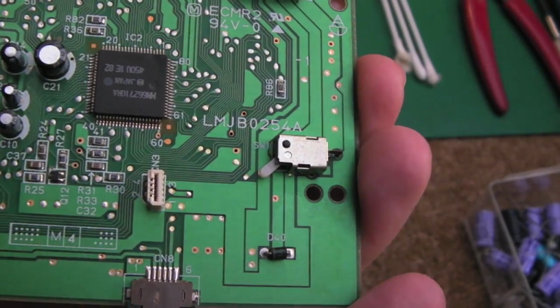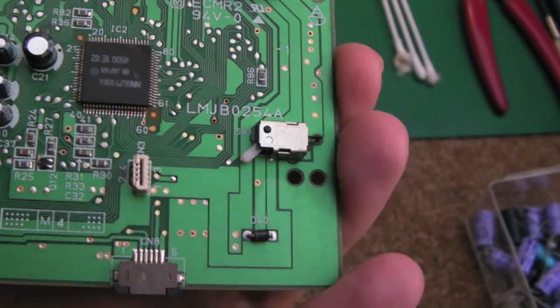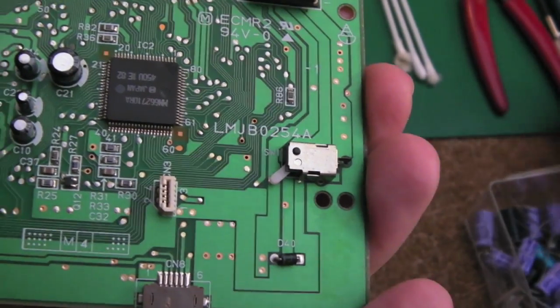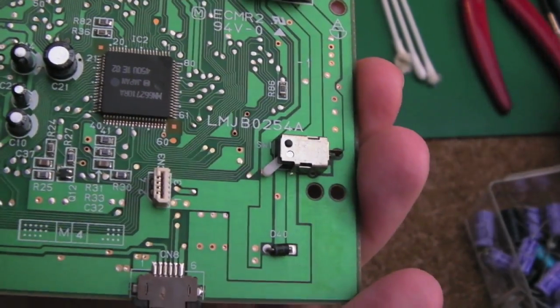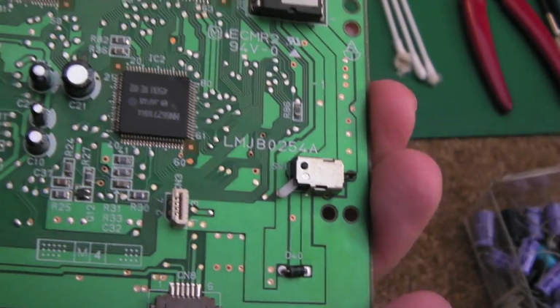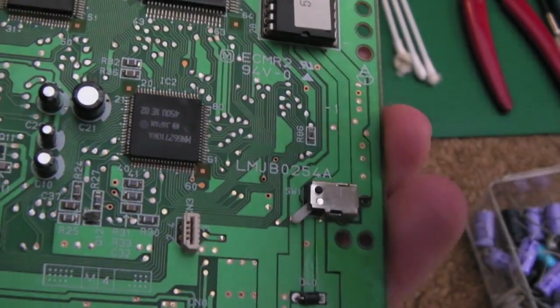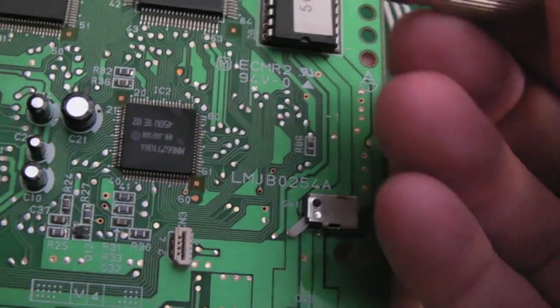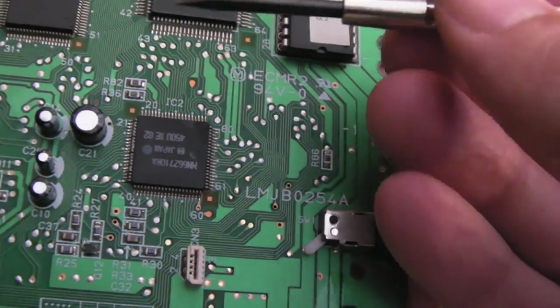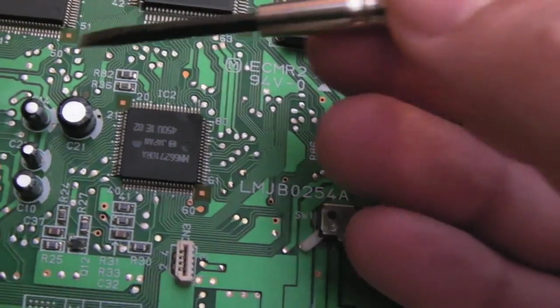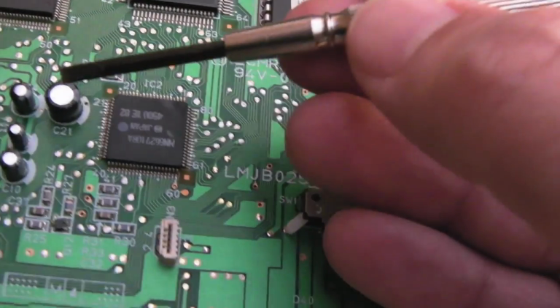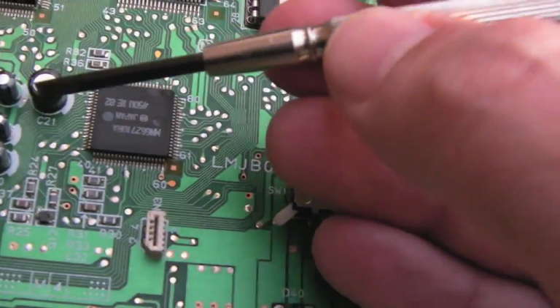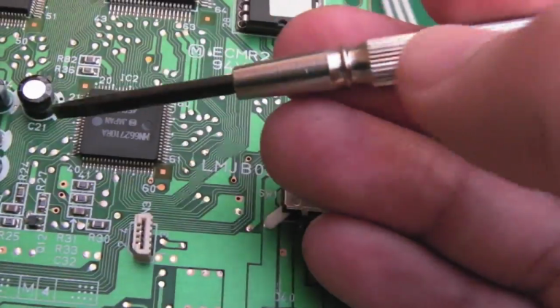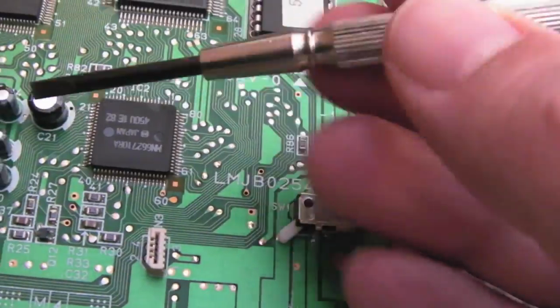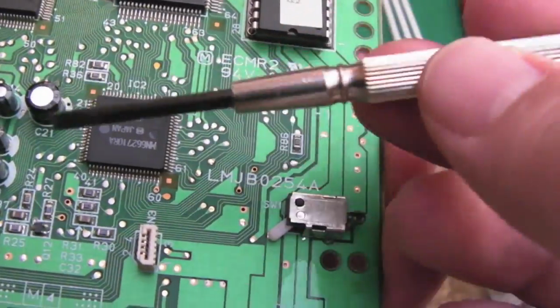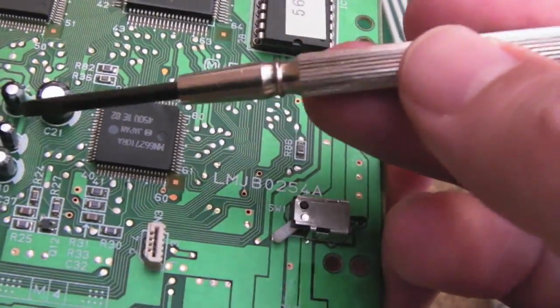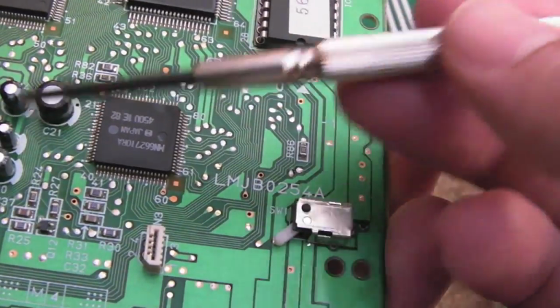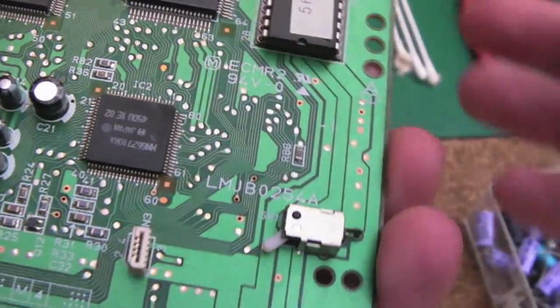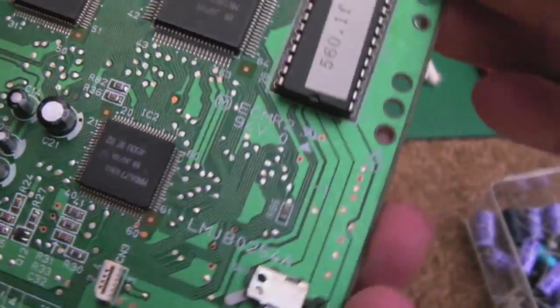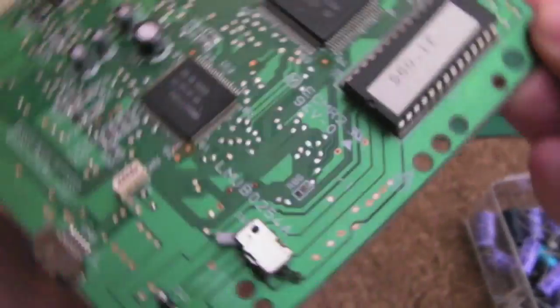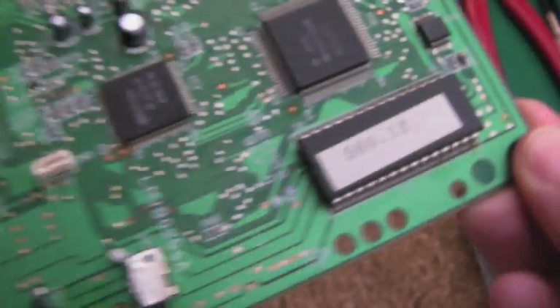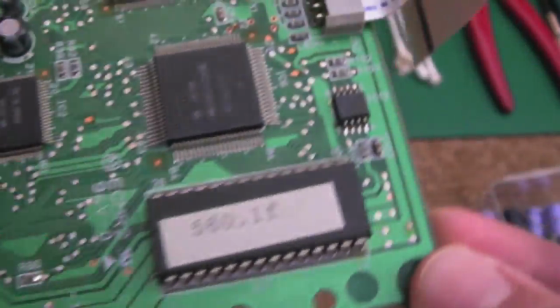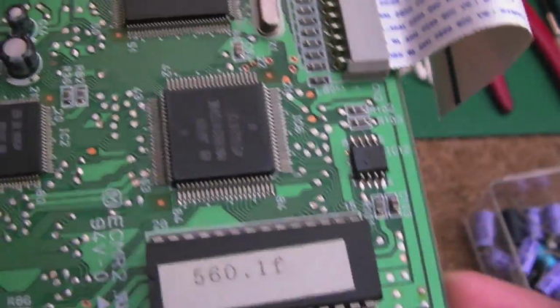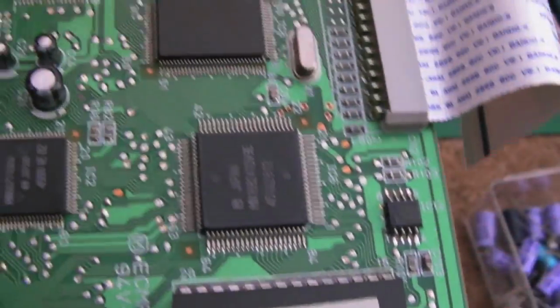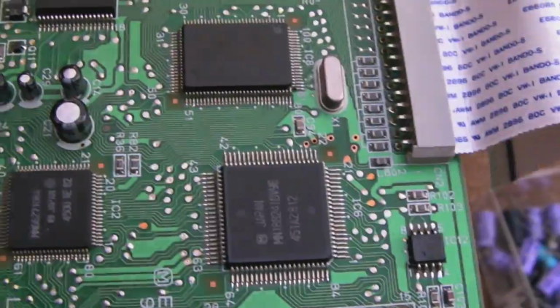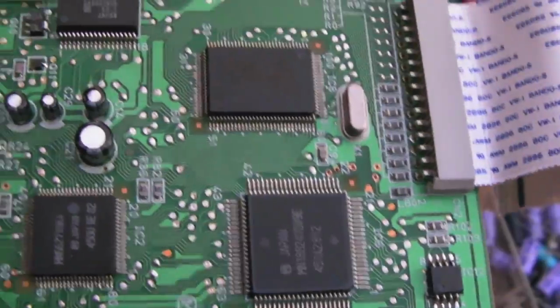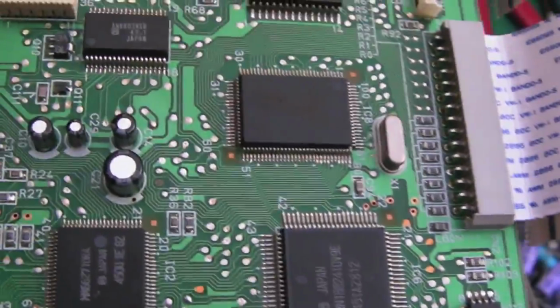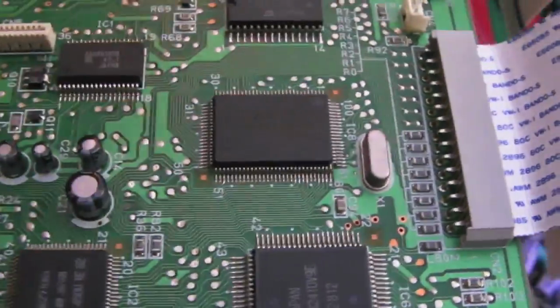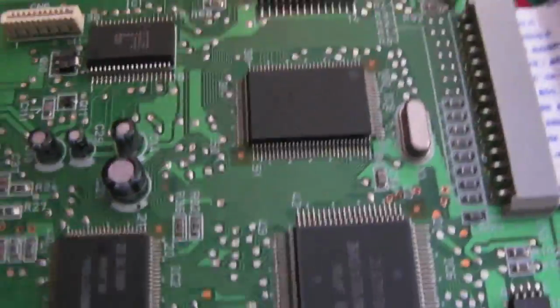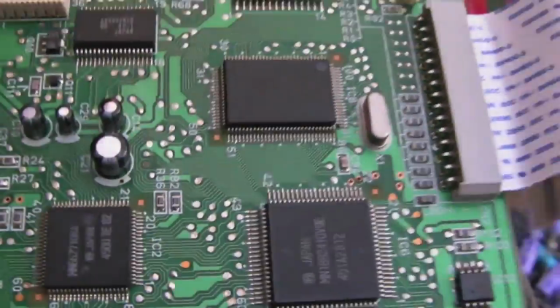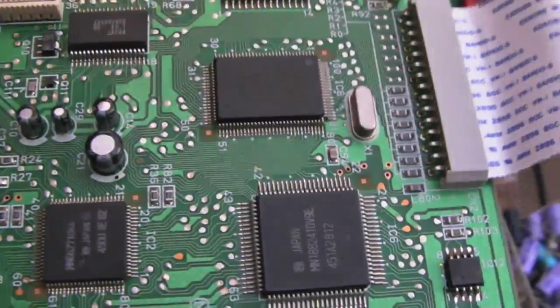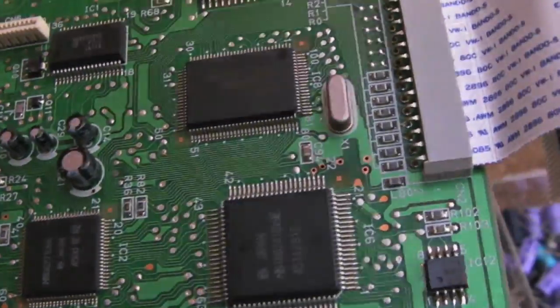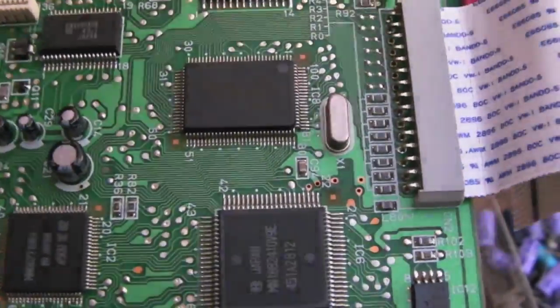Hi, it's GadgetUK here again. Just something short and quick. This is my Panasonic 3DO CD logic board.